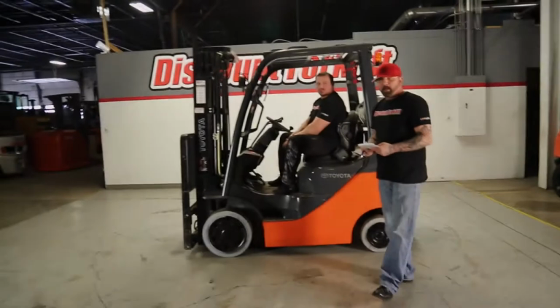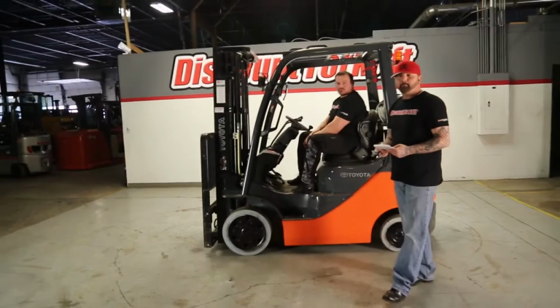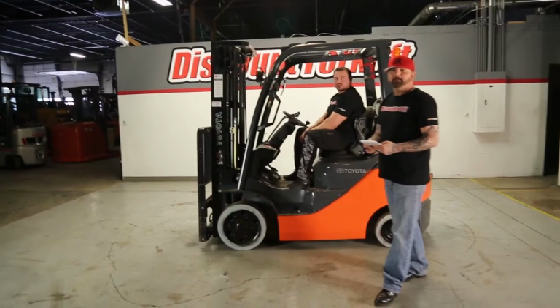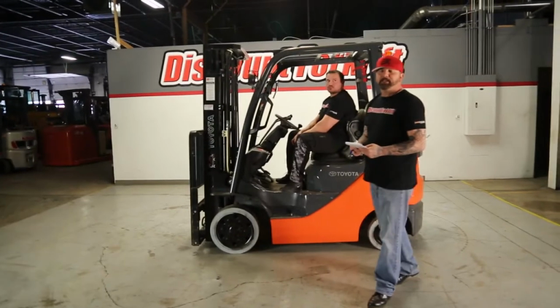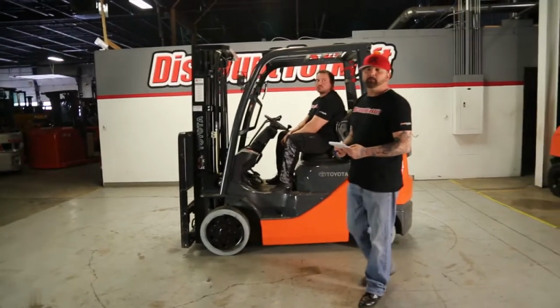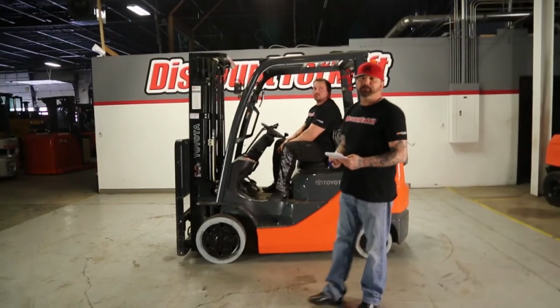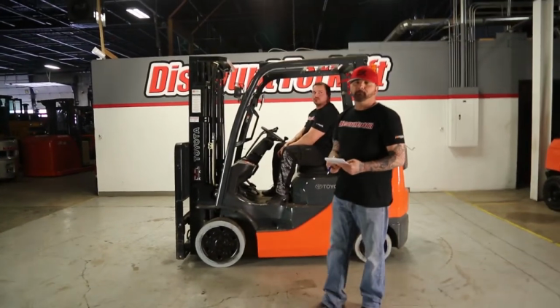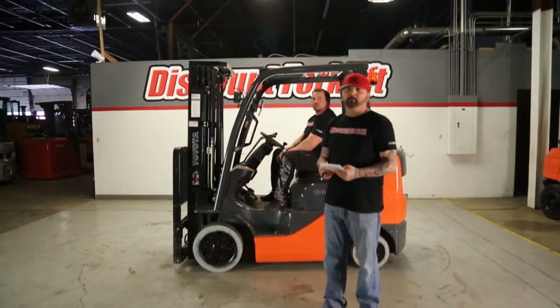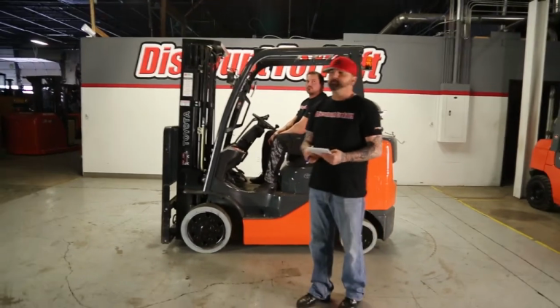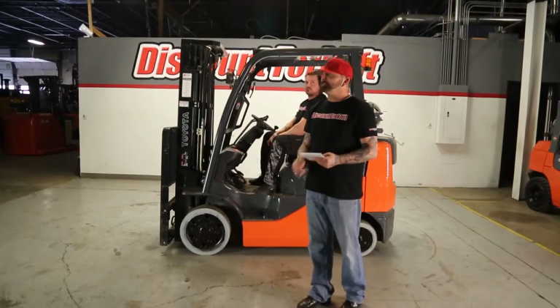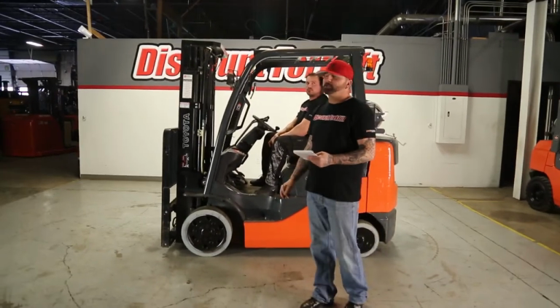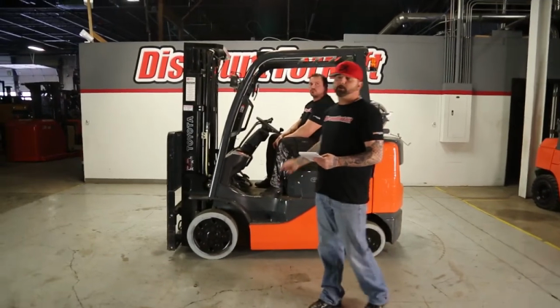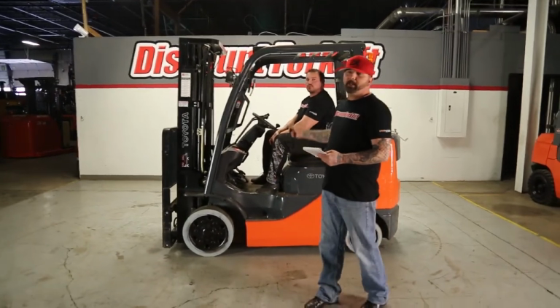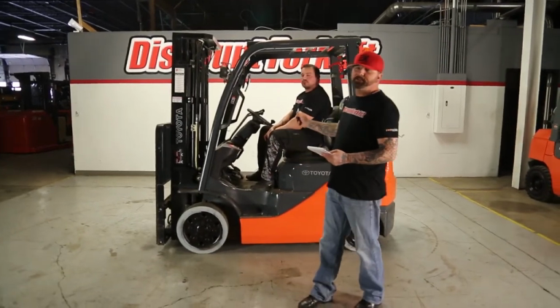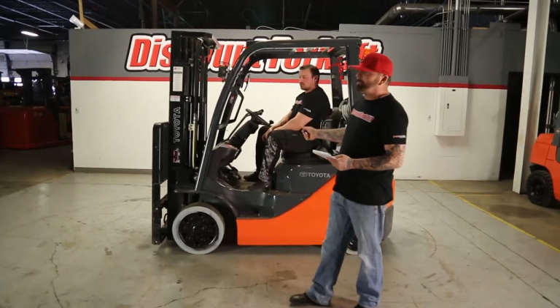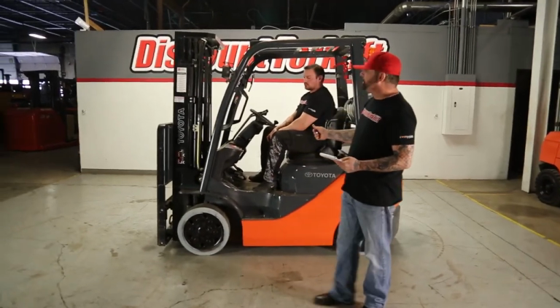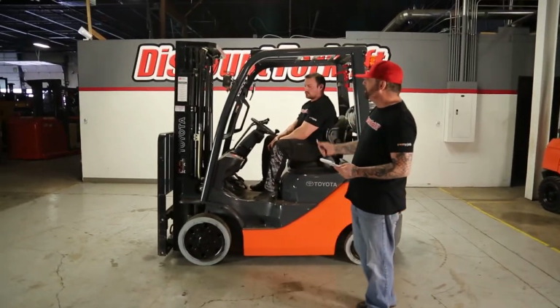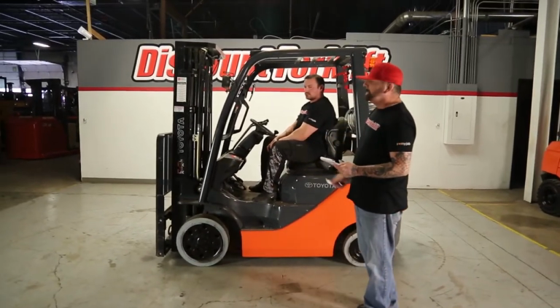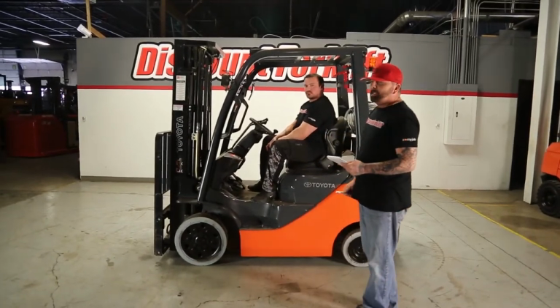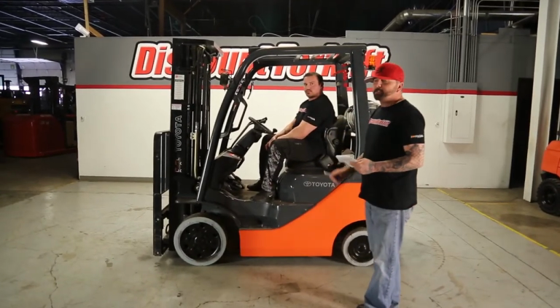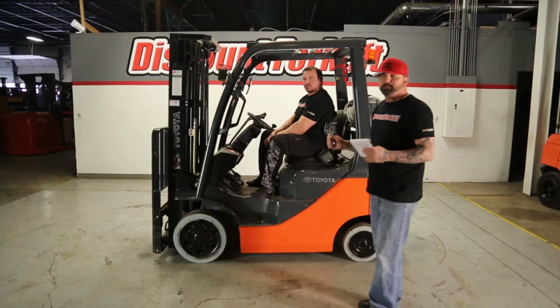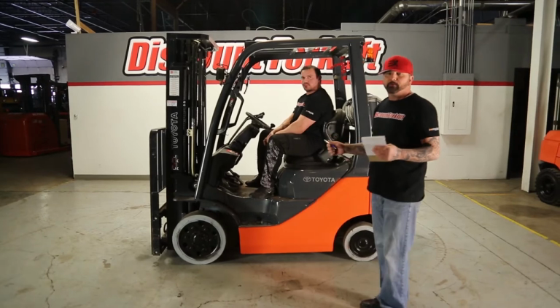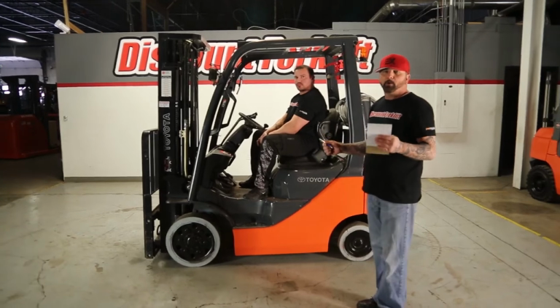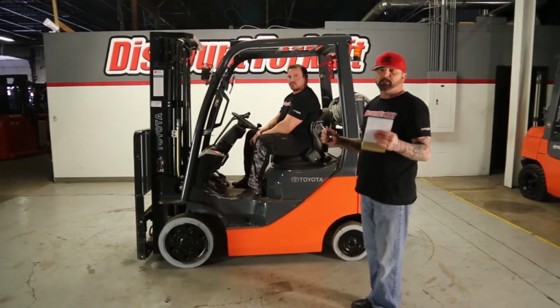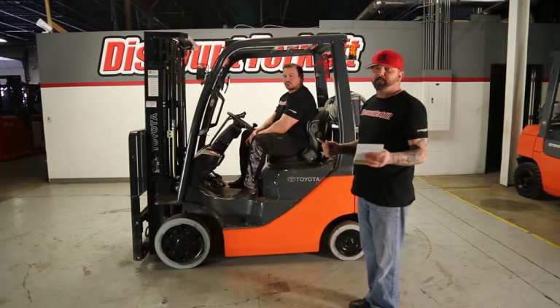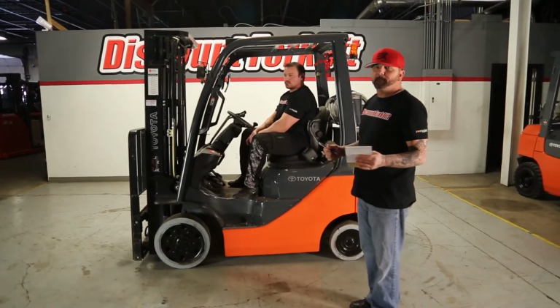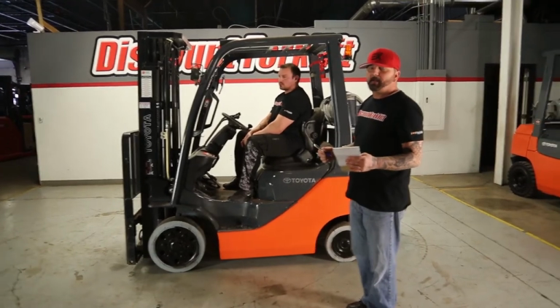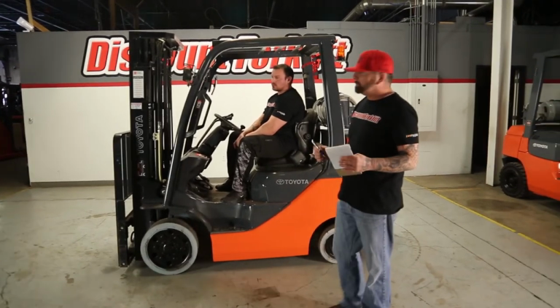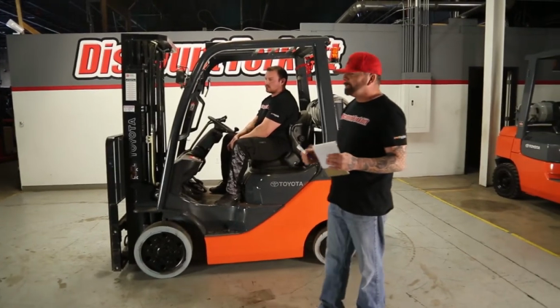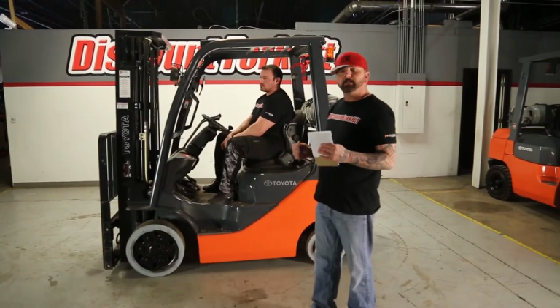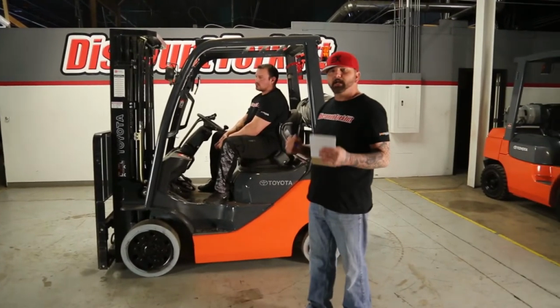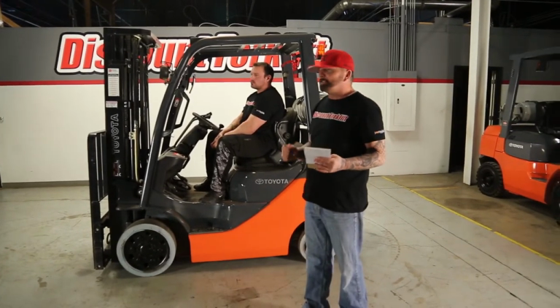Hey Brian, this is Kevin over at Discount 412. So this is our Toyota 8 Series — something different than what we've looked at, but I really think you're going to like this.